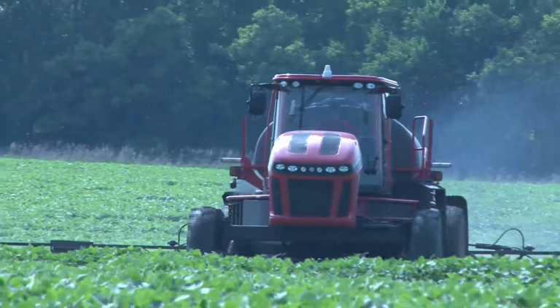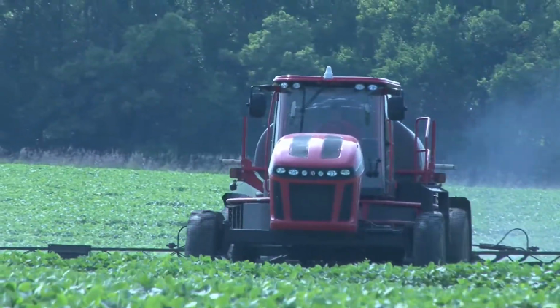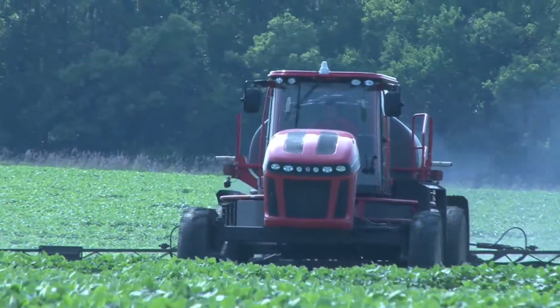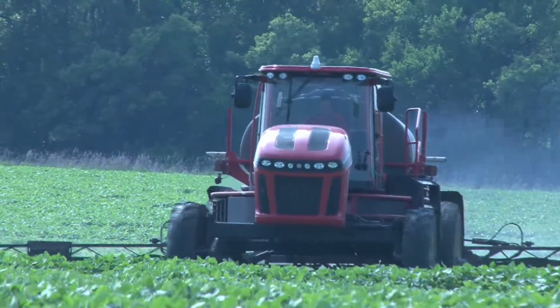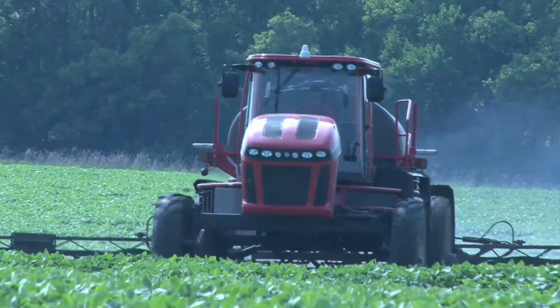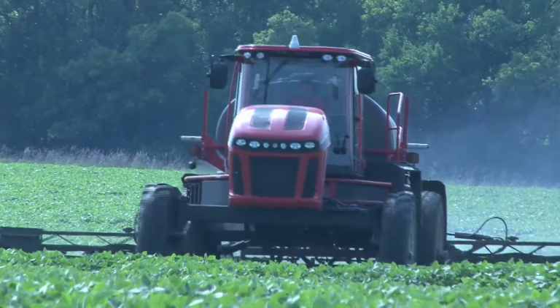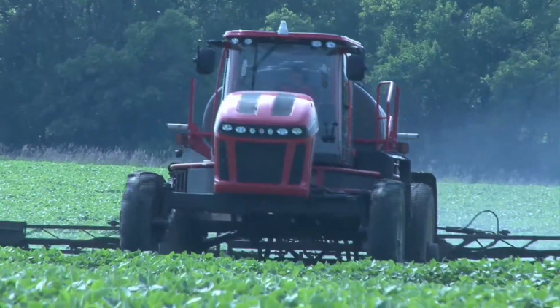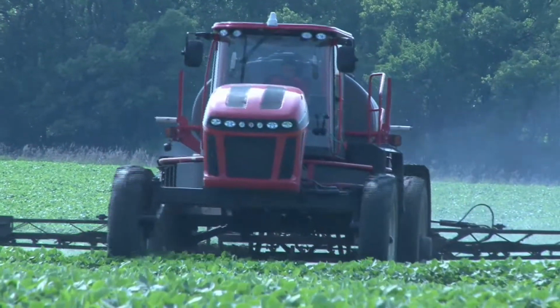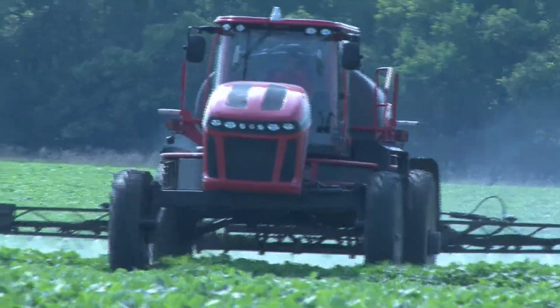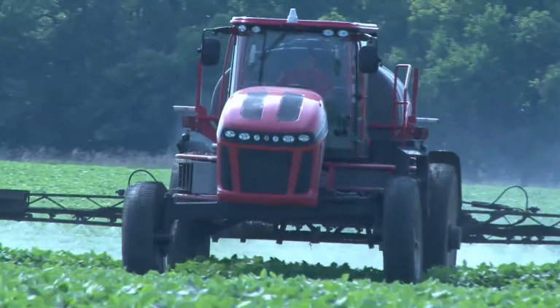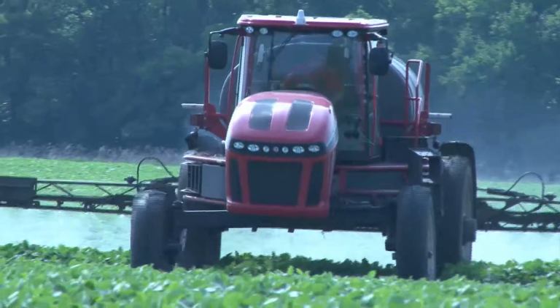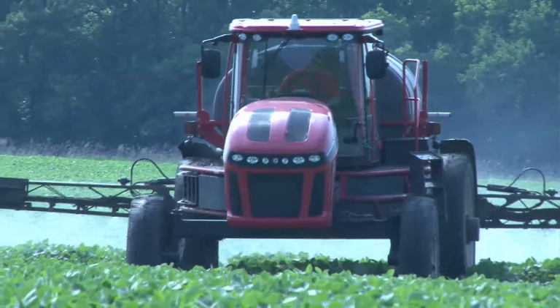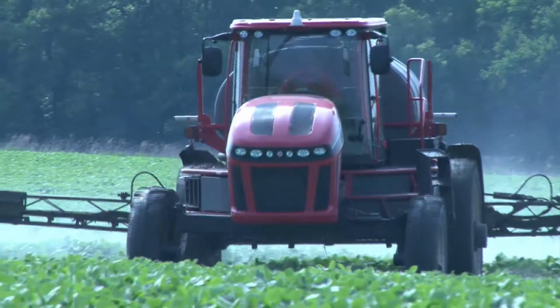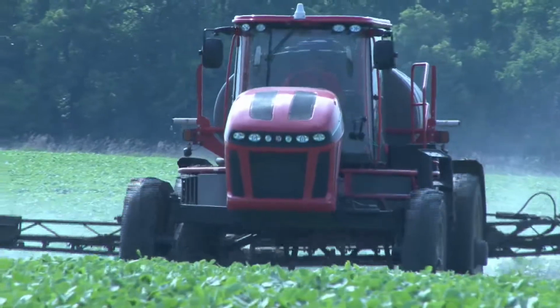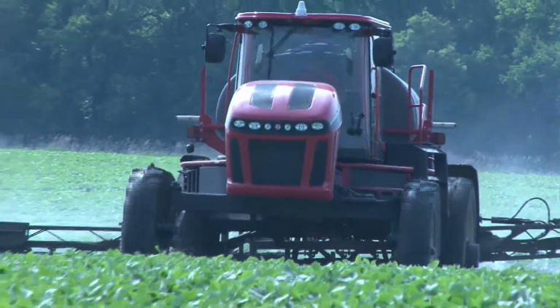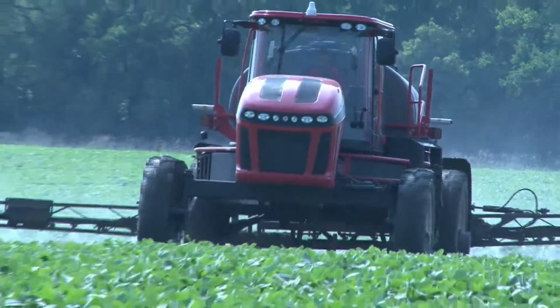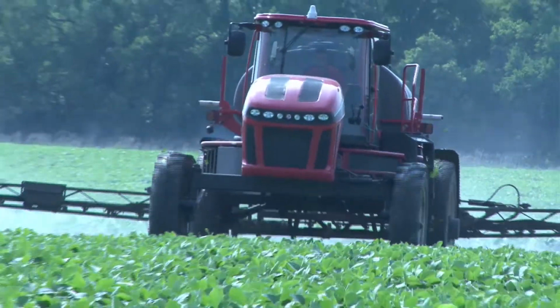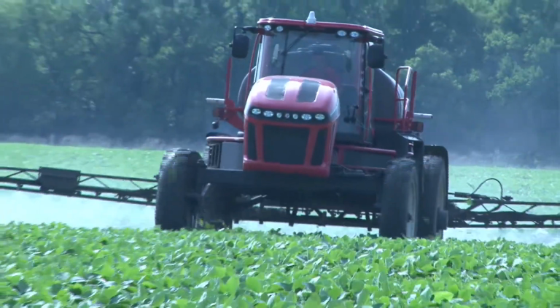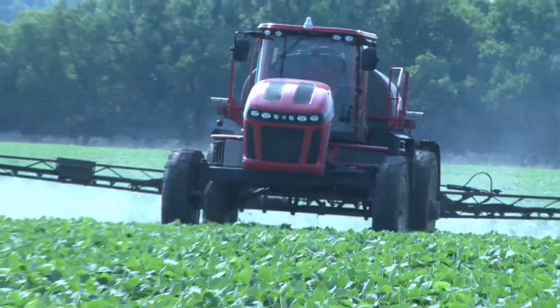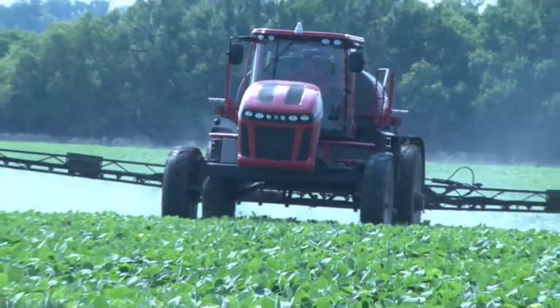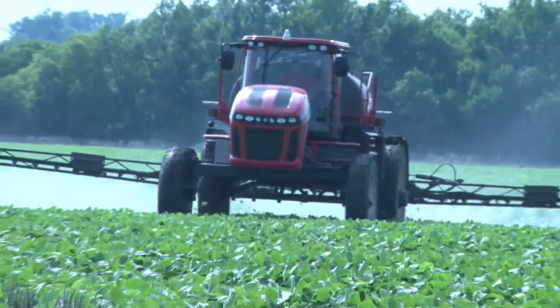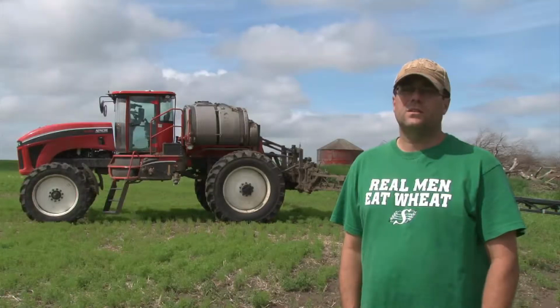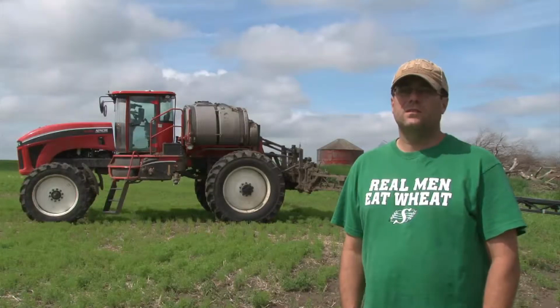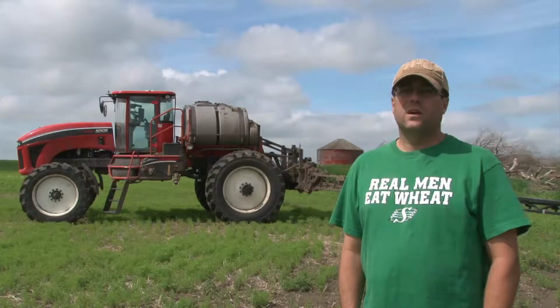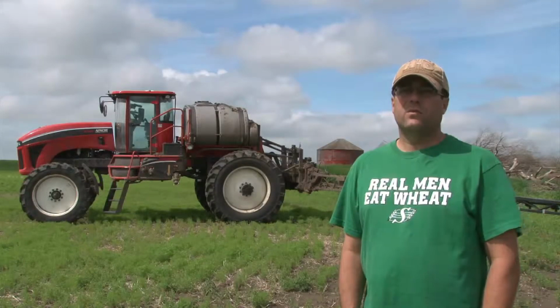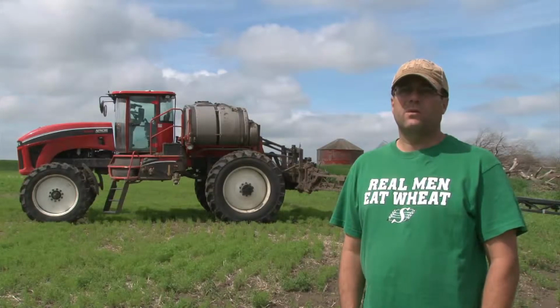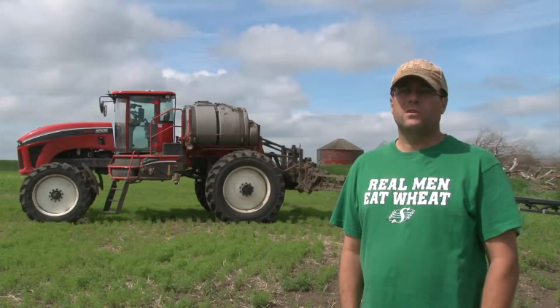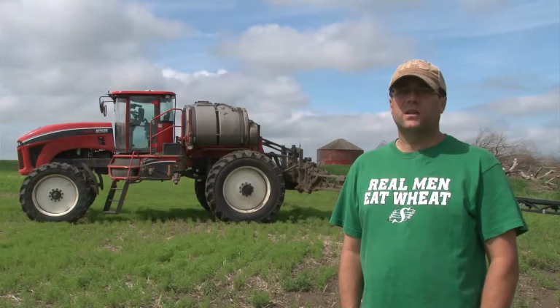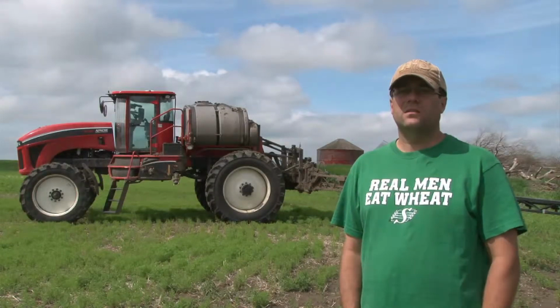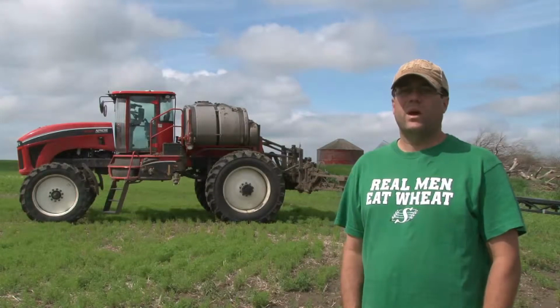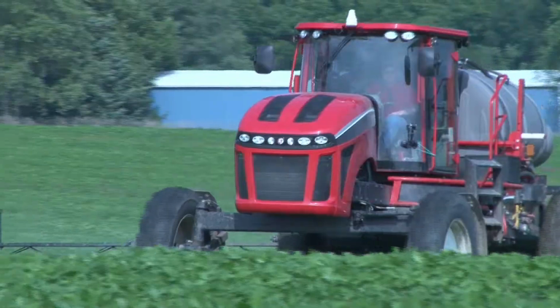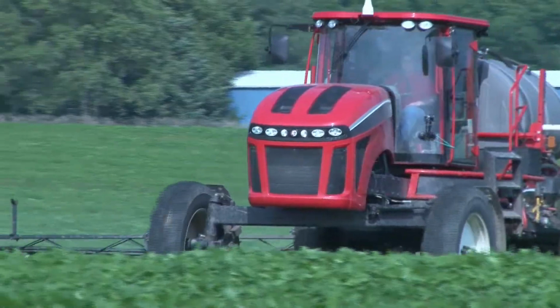So when we do make ruts, we have to go out and find them and work them with a disk to level them out. And if we're not rutting when it's wet, like right now, we're not sinking in on the crop all over the place. So I feel it's a lot easier on the crop — it's not having to come back up through such tight, packed ground.